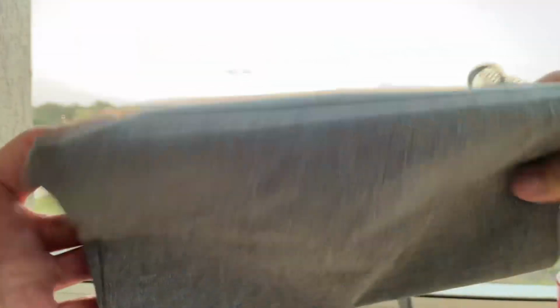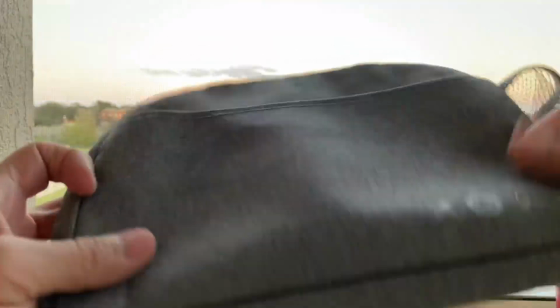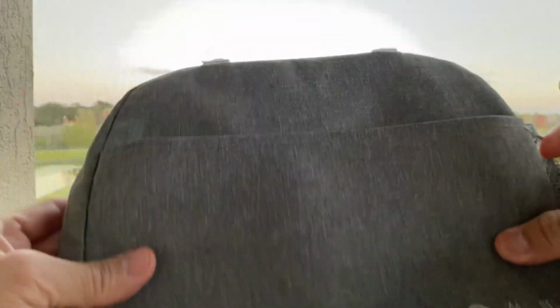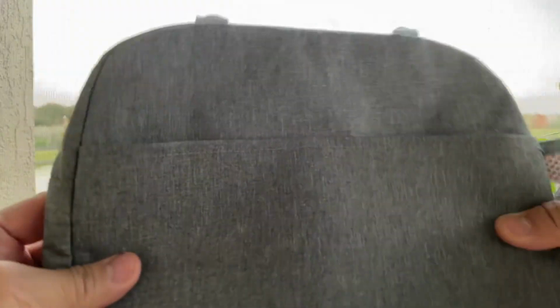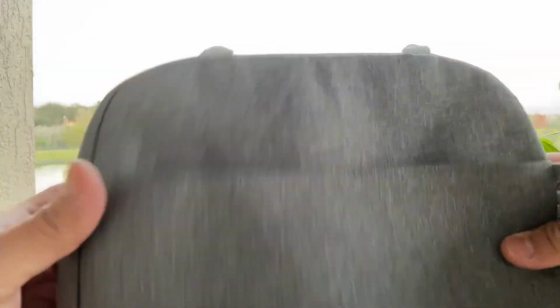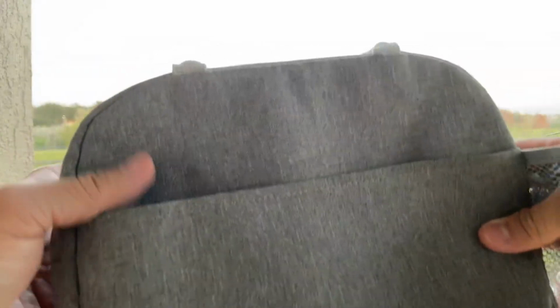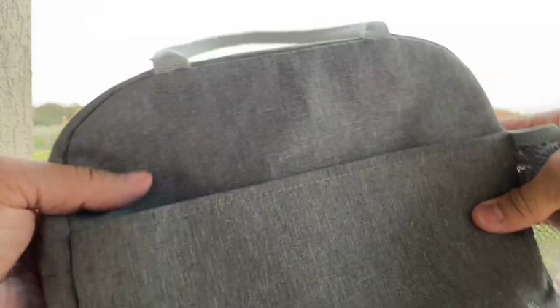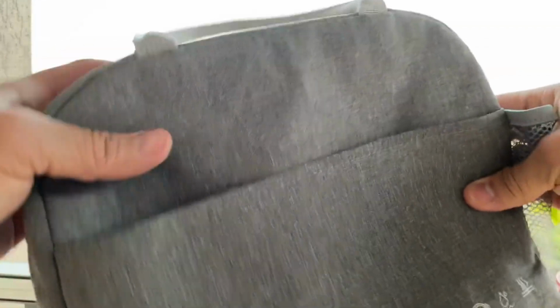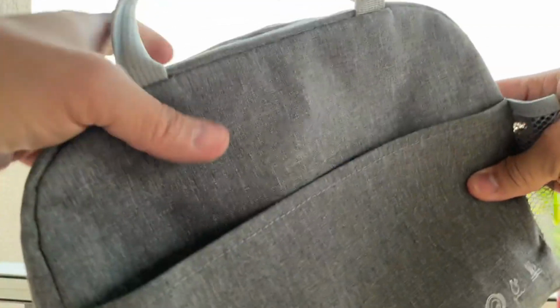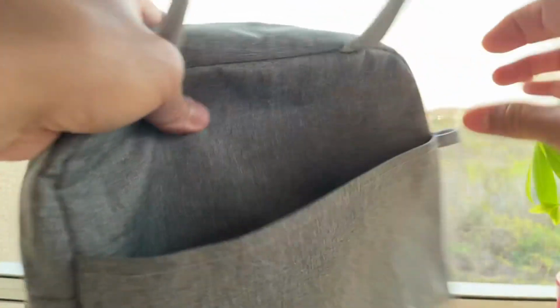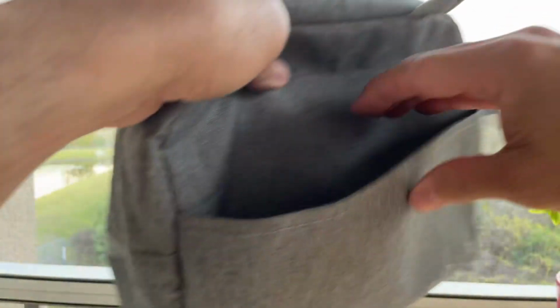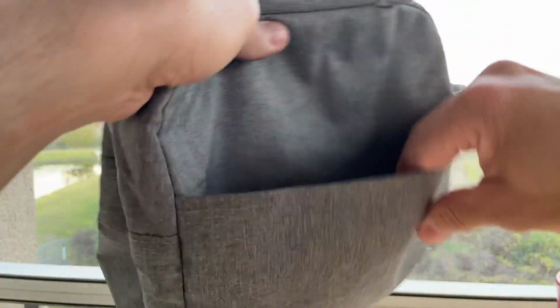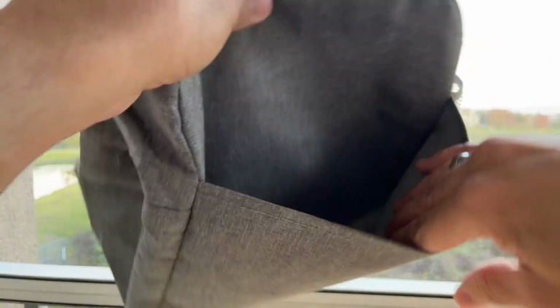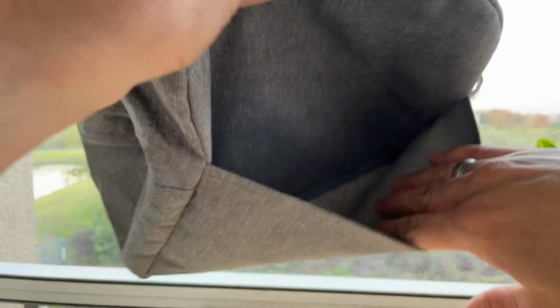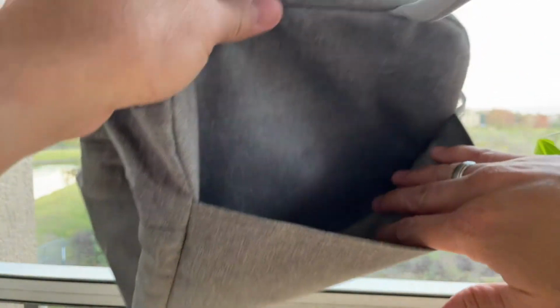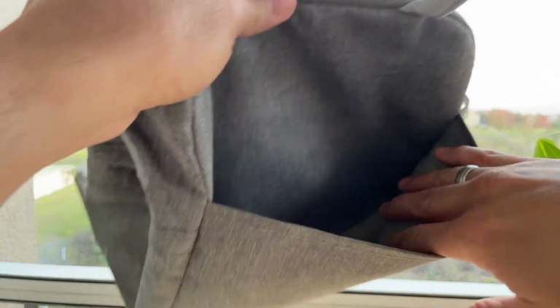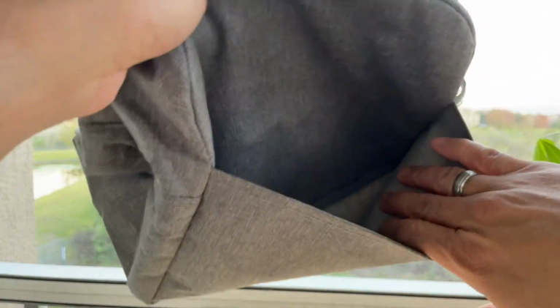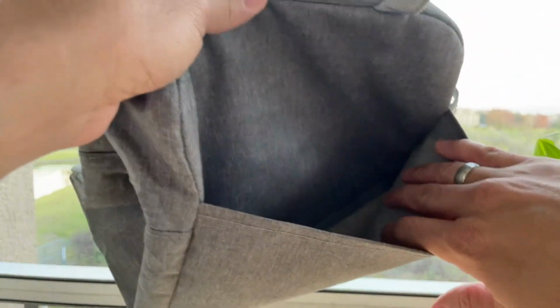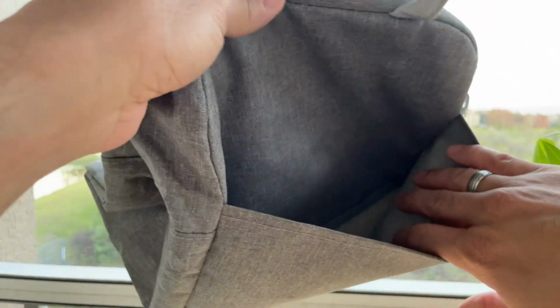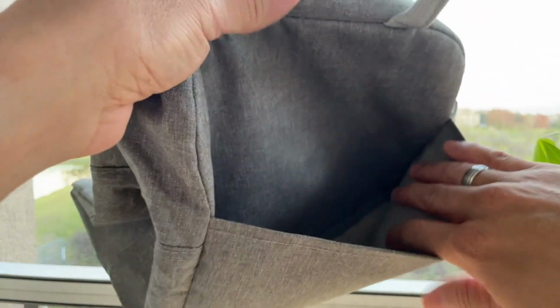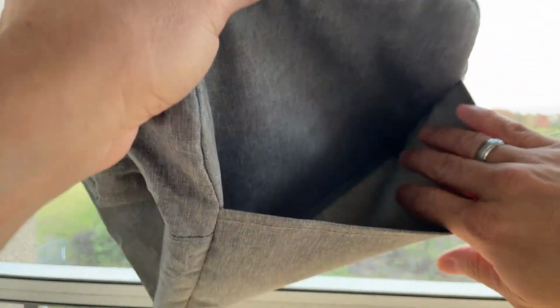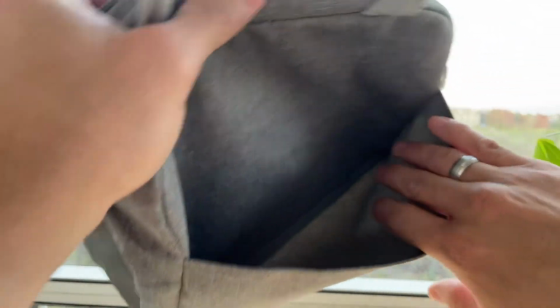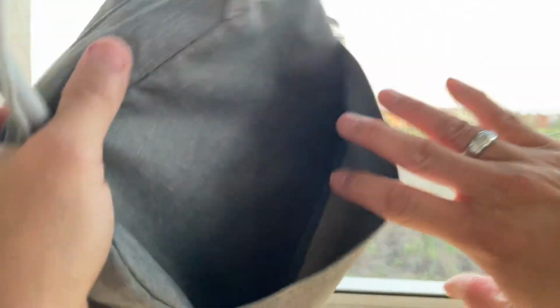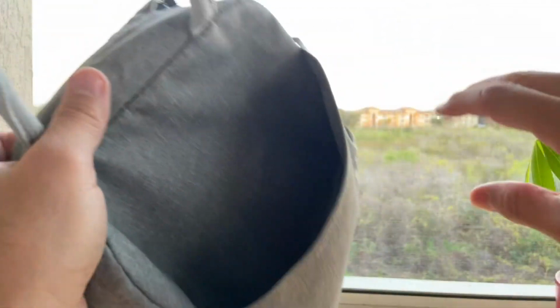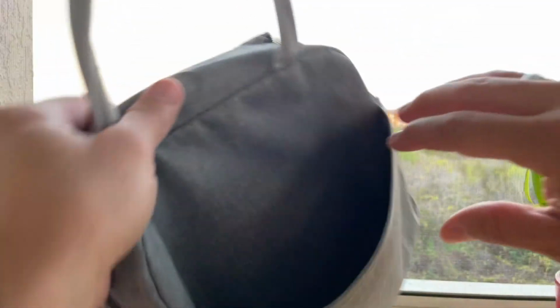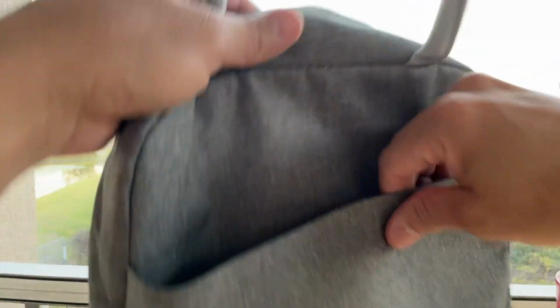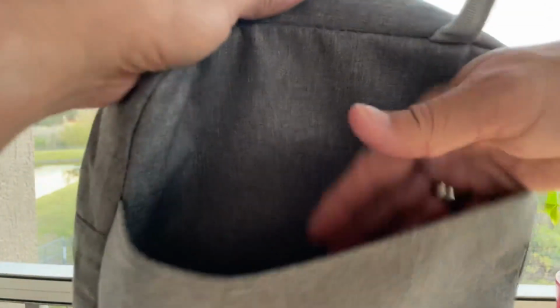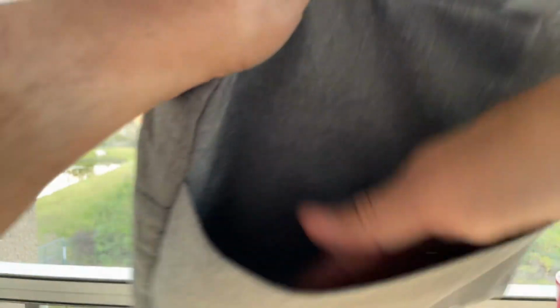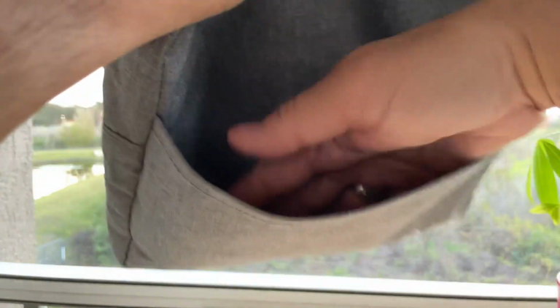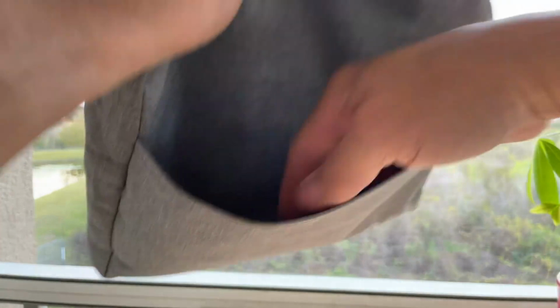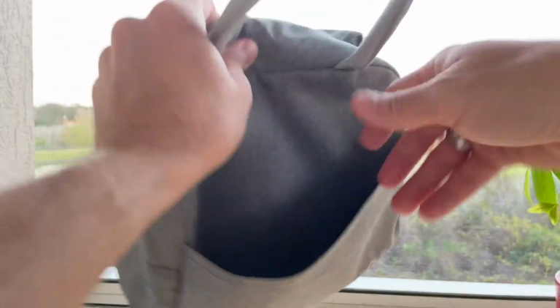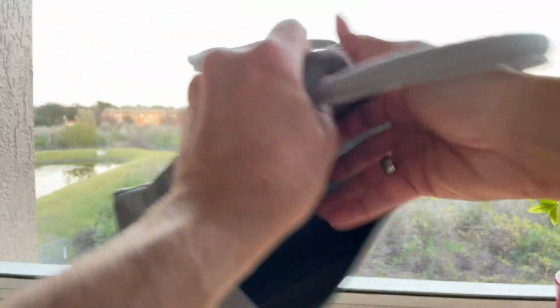I put my lunch in the morning and I can tell like three hours or more it's still hot, and it comes with this pocket on the side.